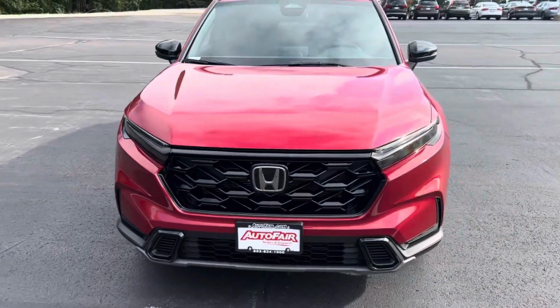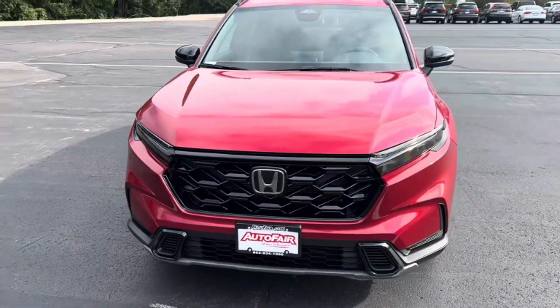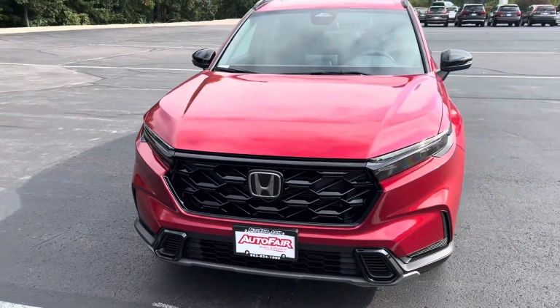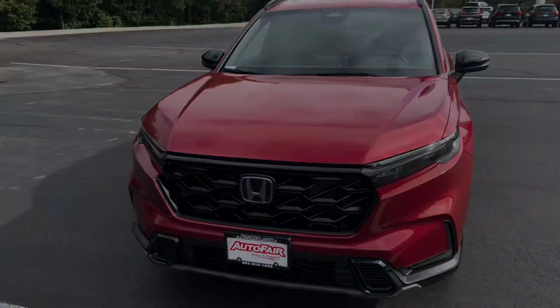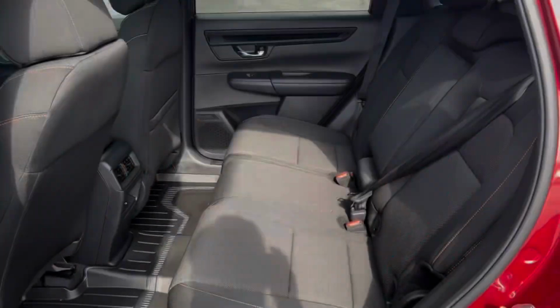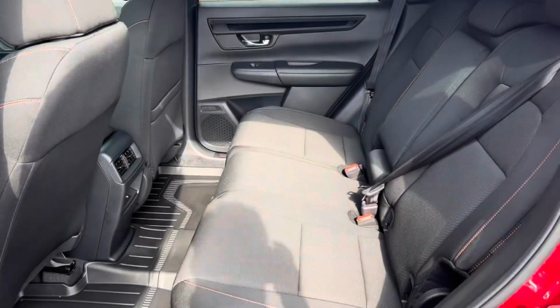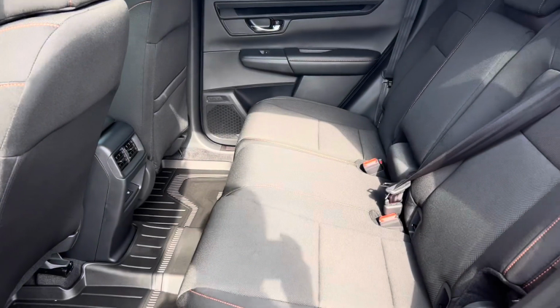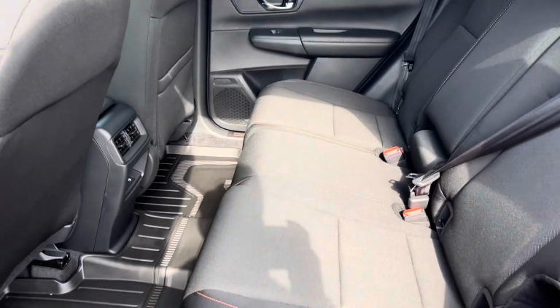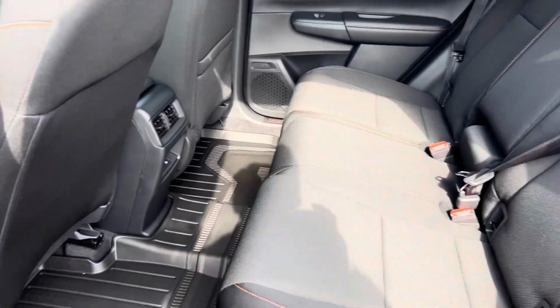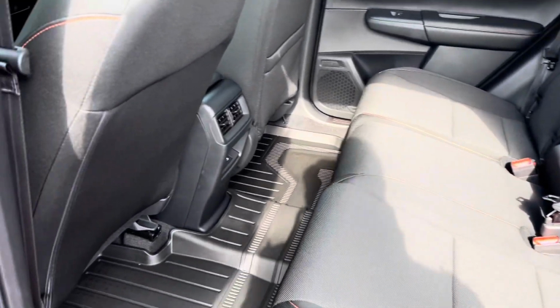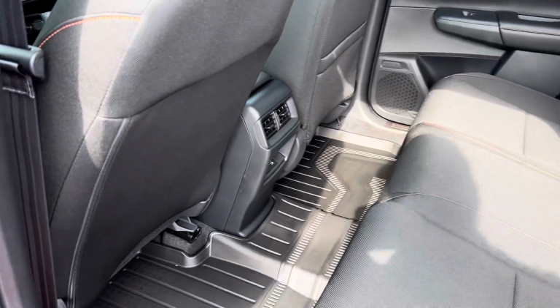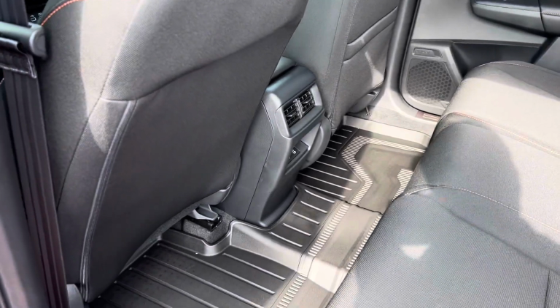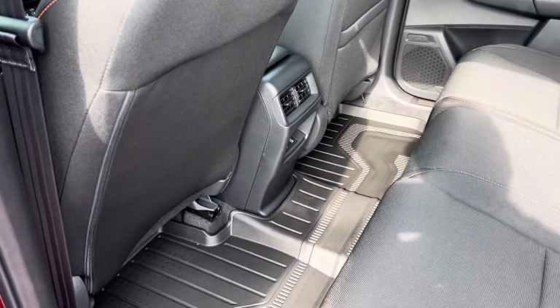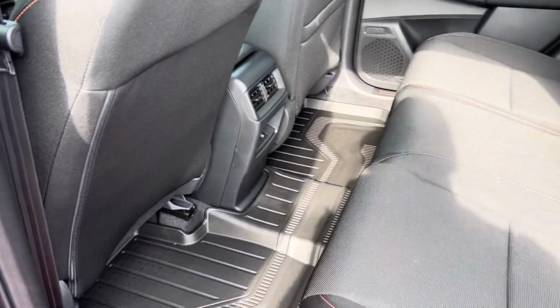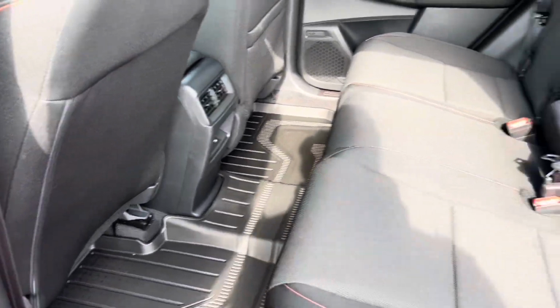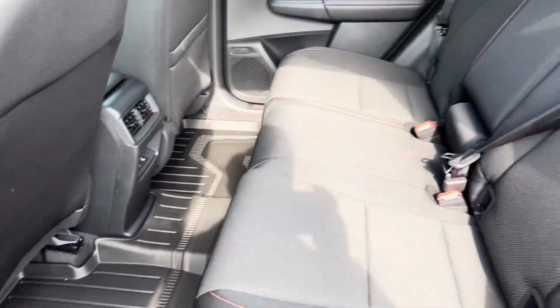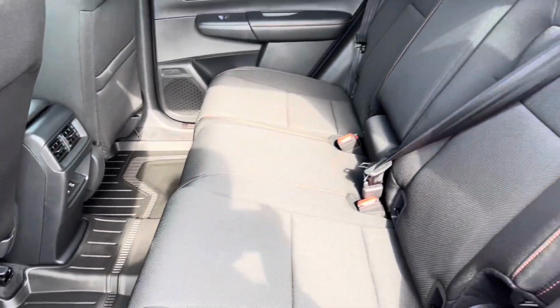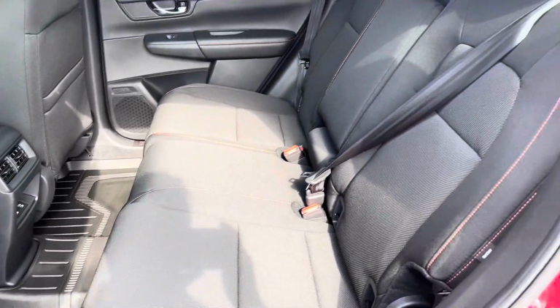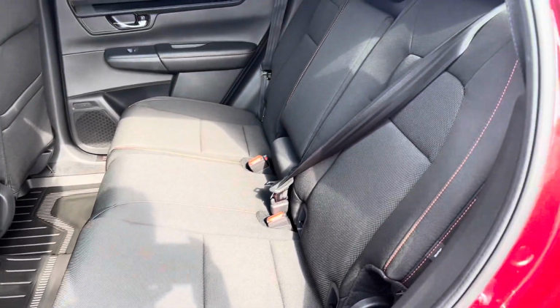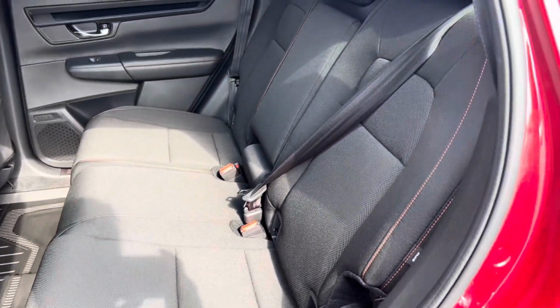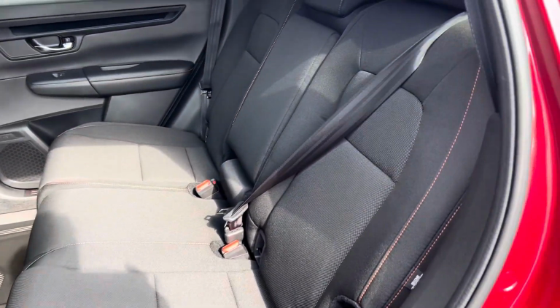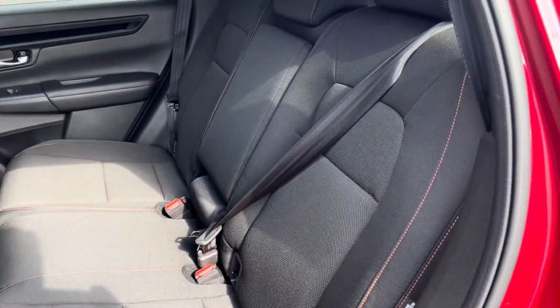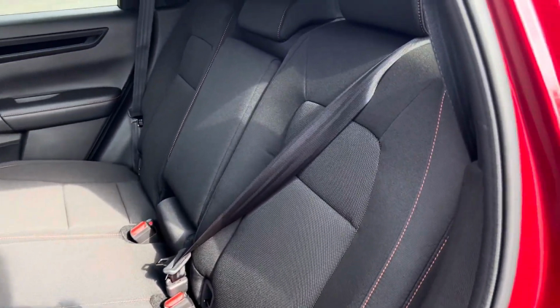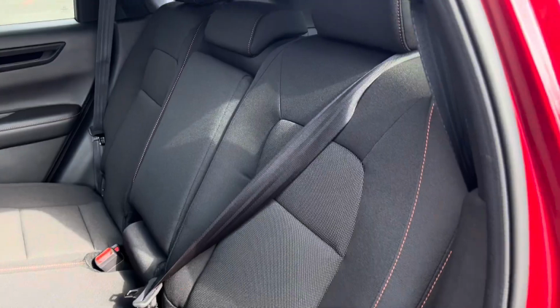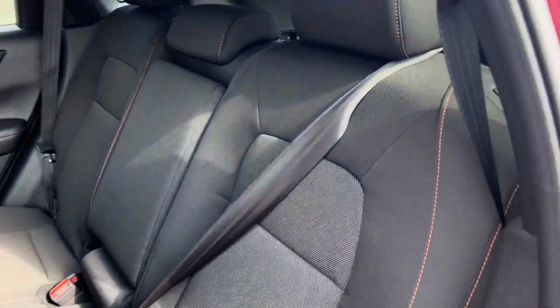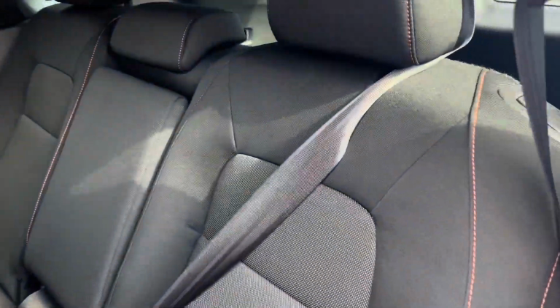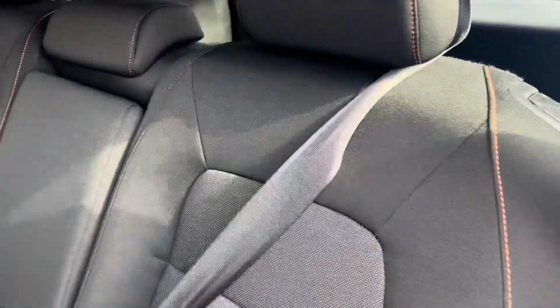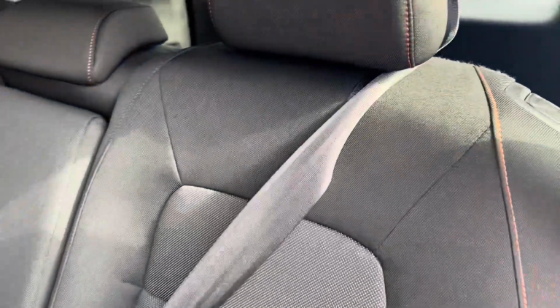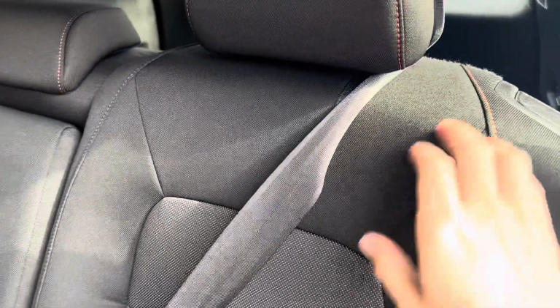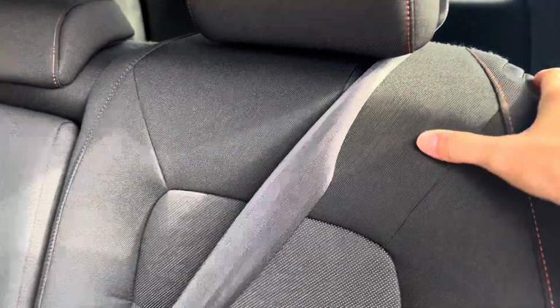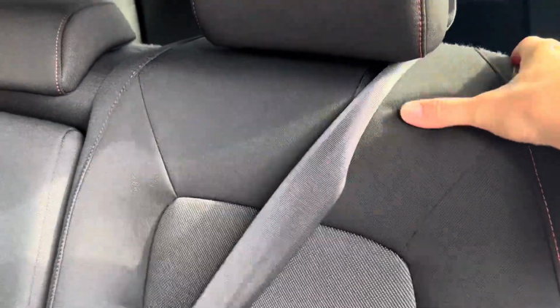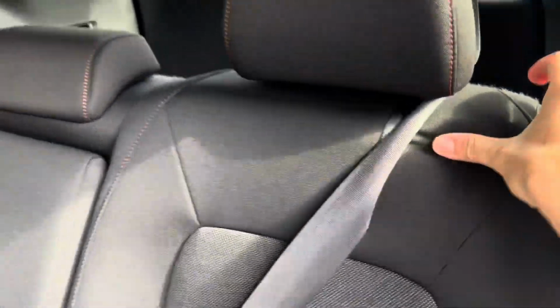Let's take a look at the interior. Here's a look at the back seats — you can see some all-weather mats down here. Cloth seats with the orange stitching, also part of the sport package.